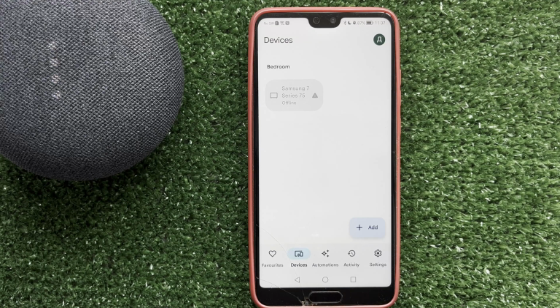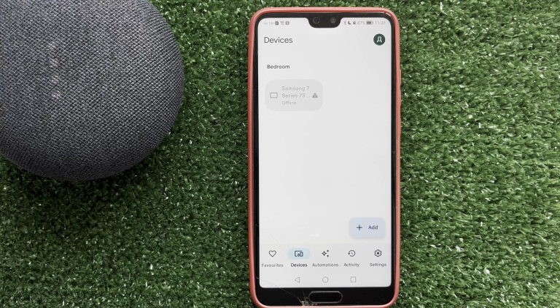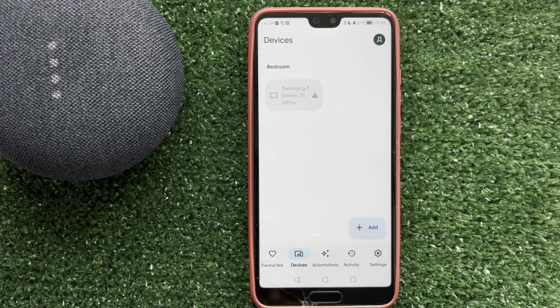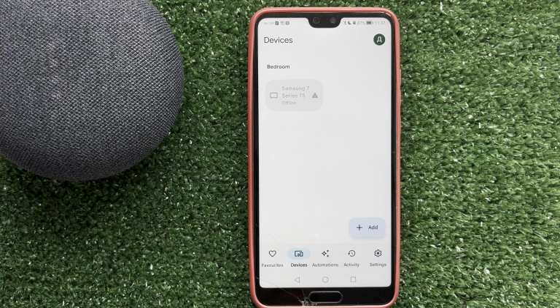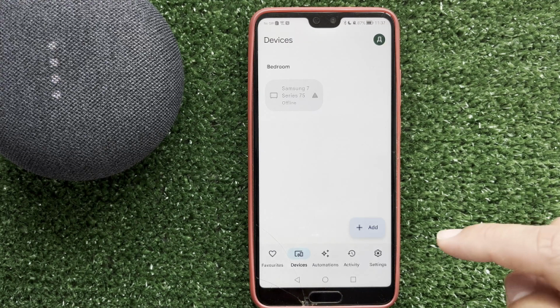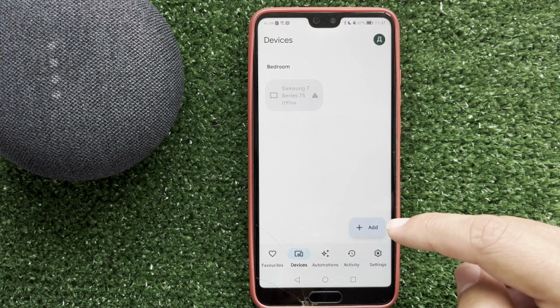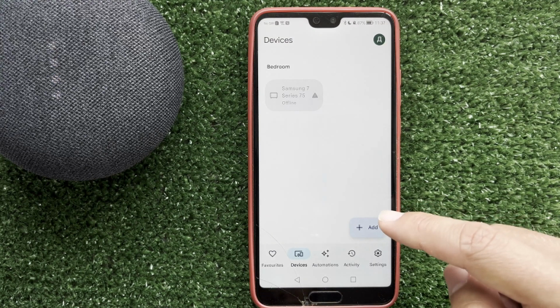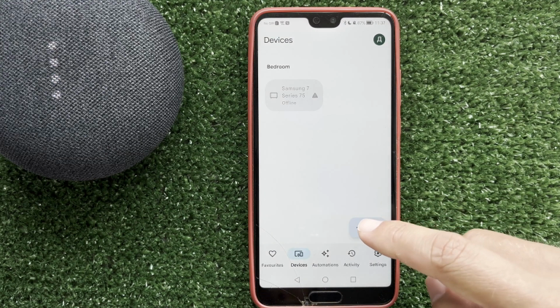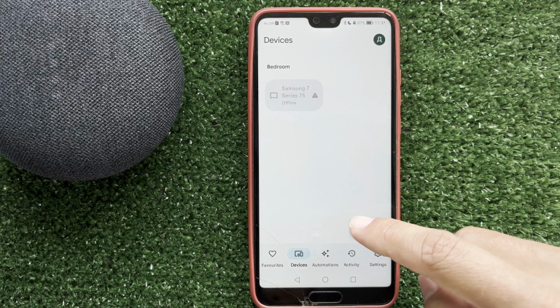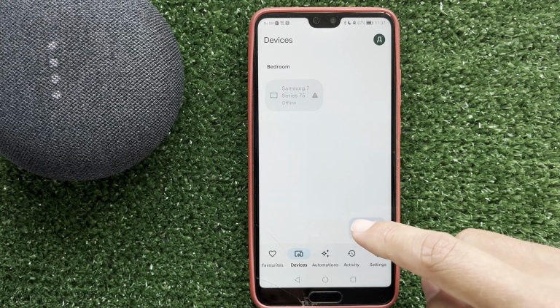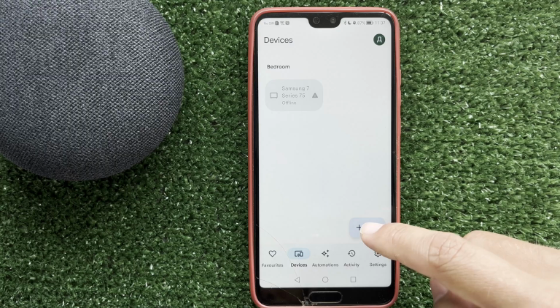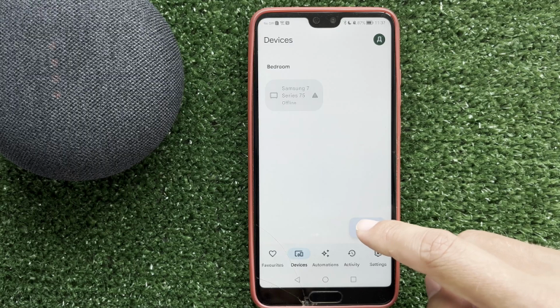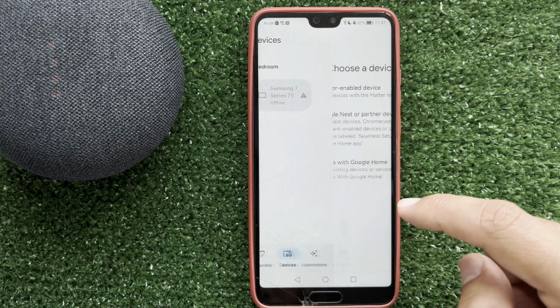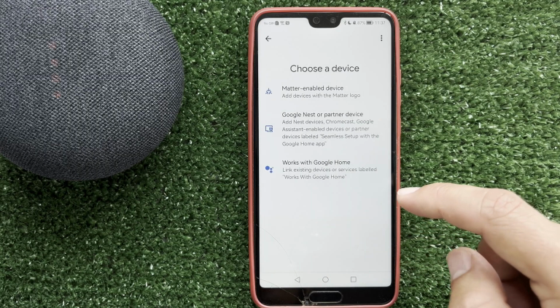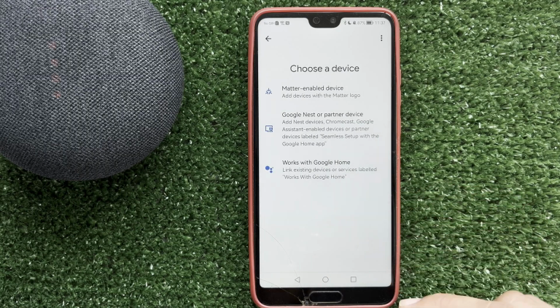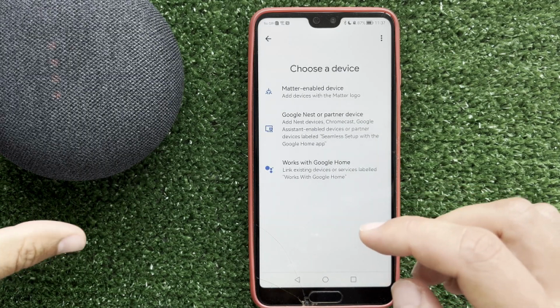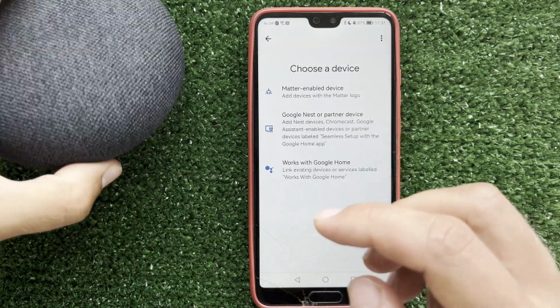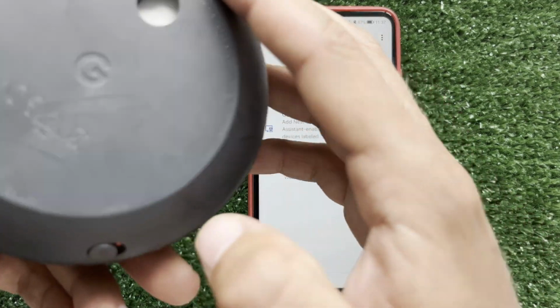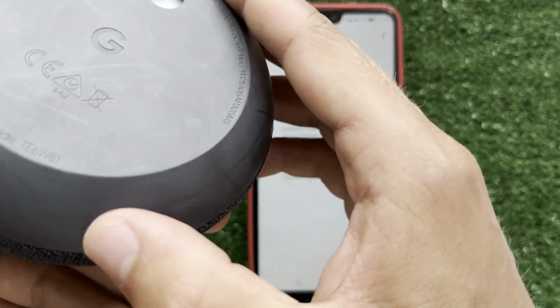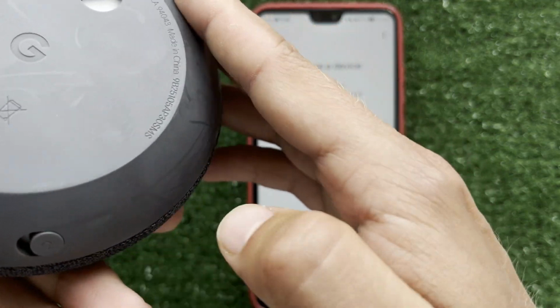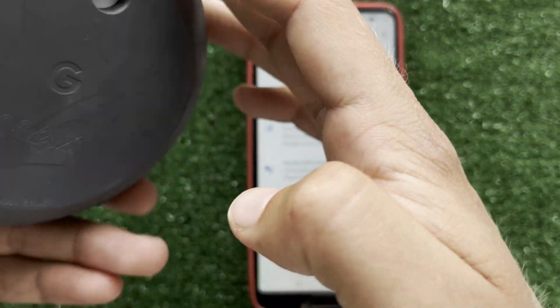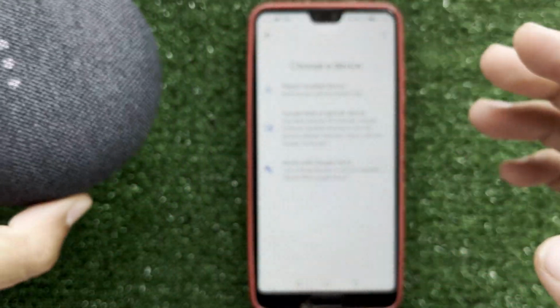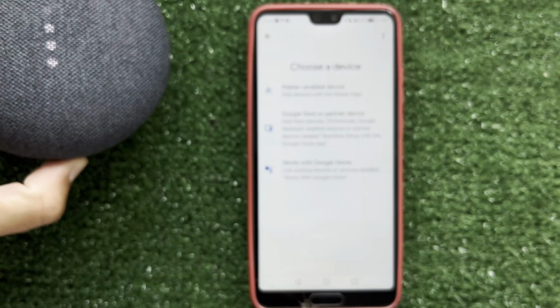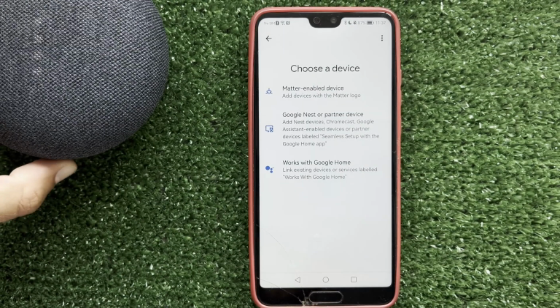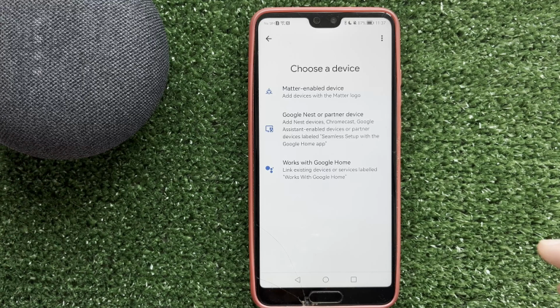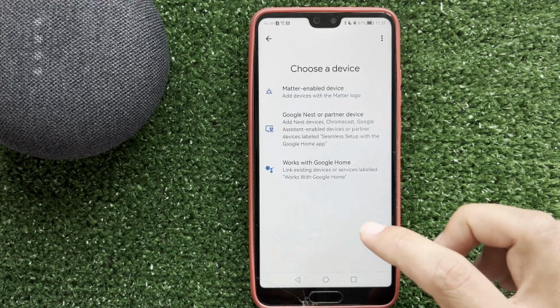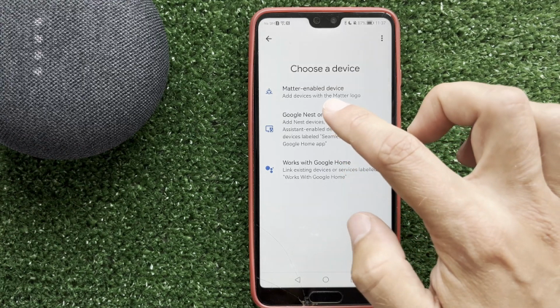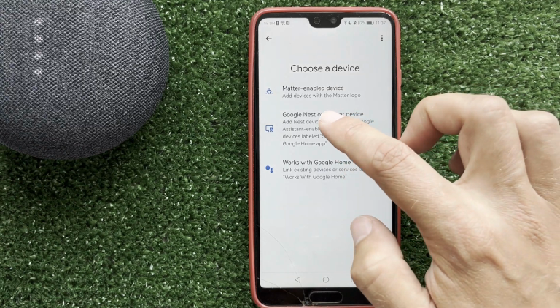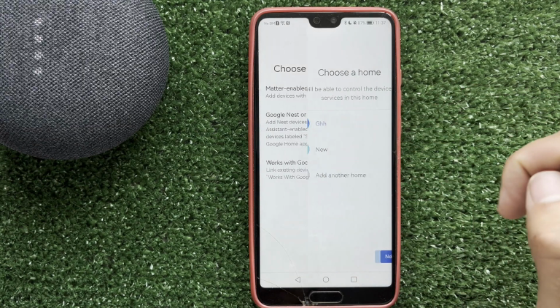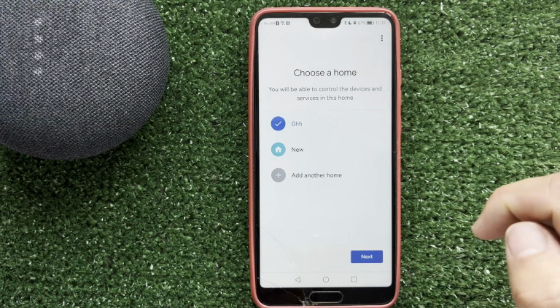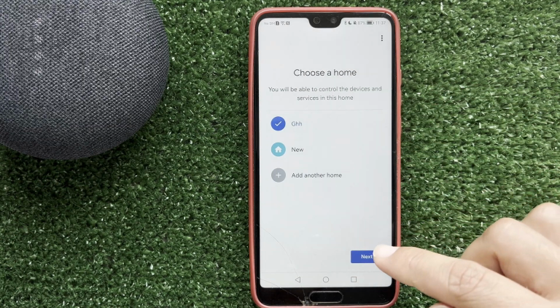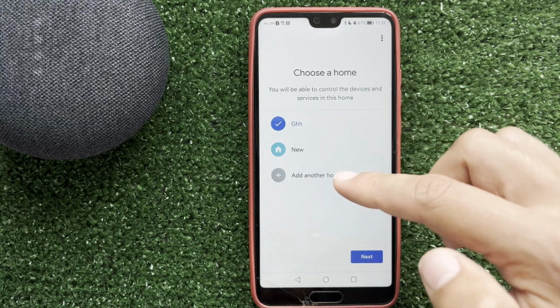After the device is reset to factory settings, open the Google Home app. Tap Devices, then Add, then Google Nest or partner device. Choose a home.